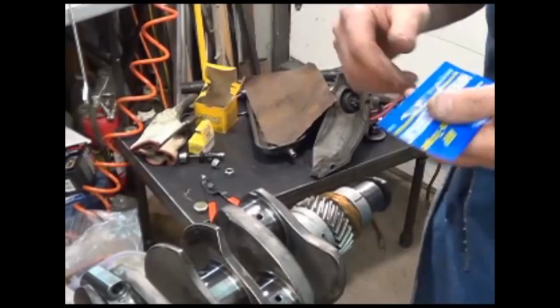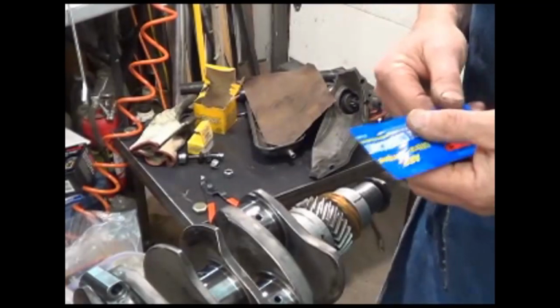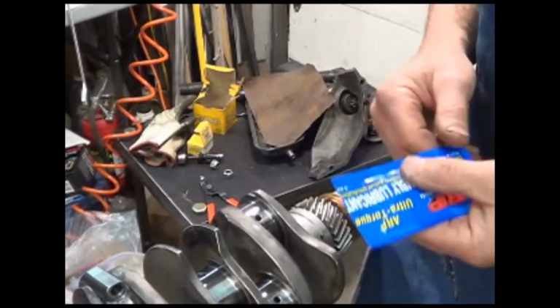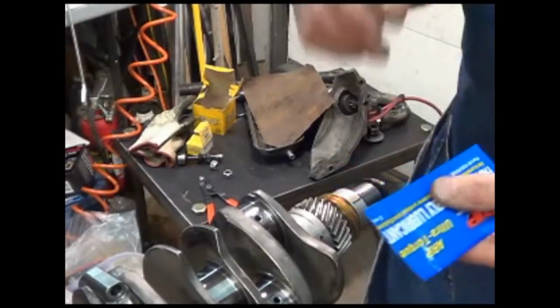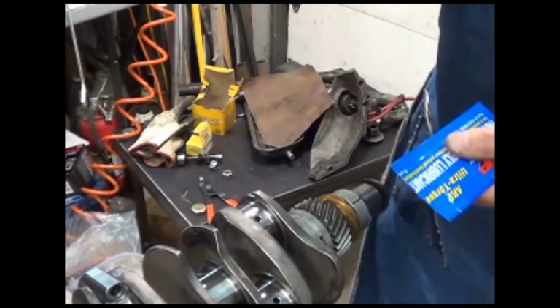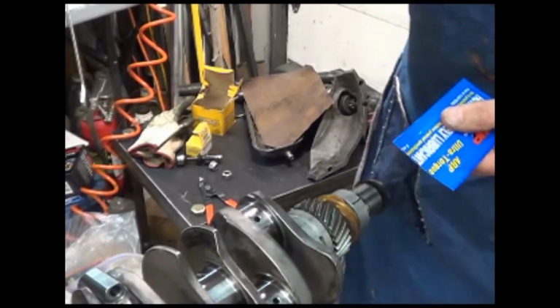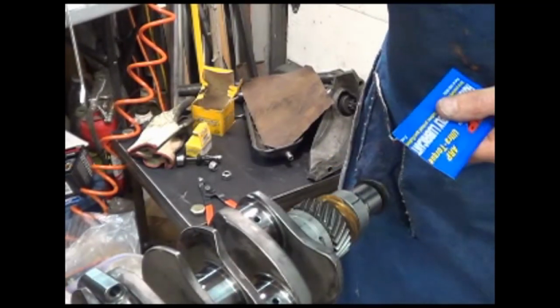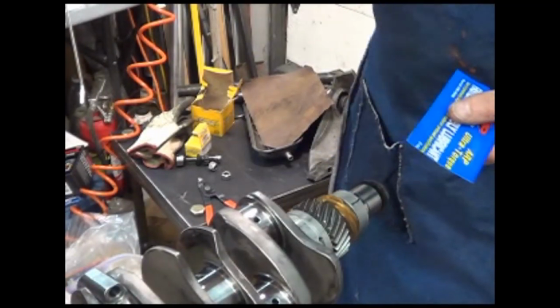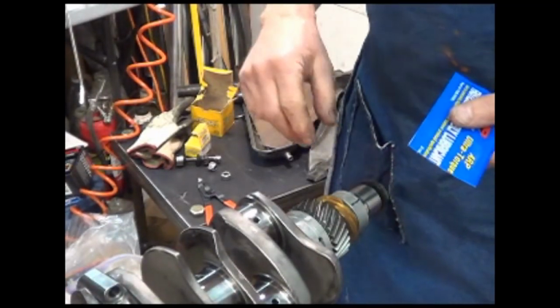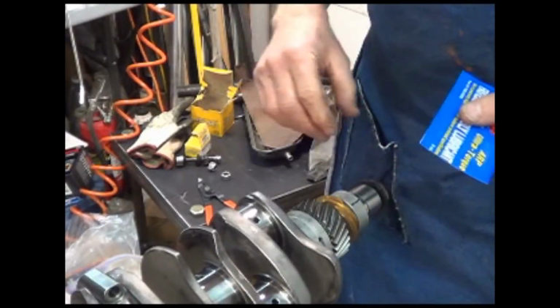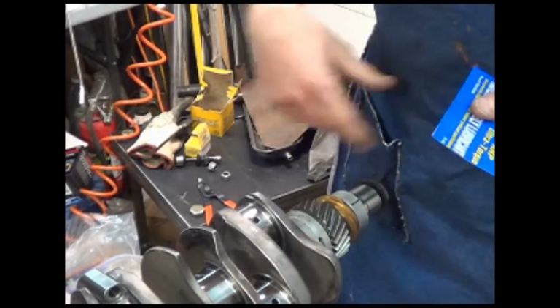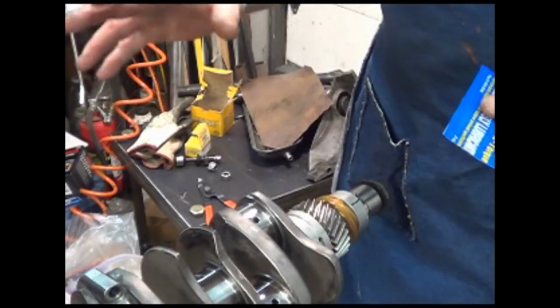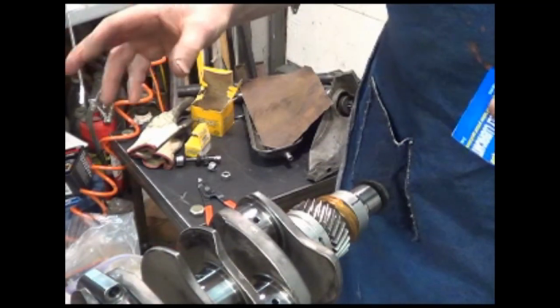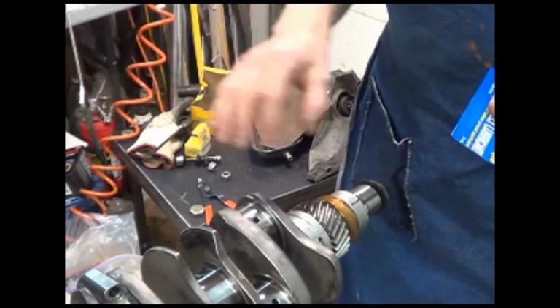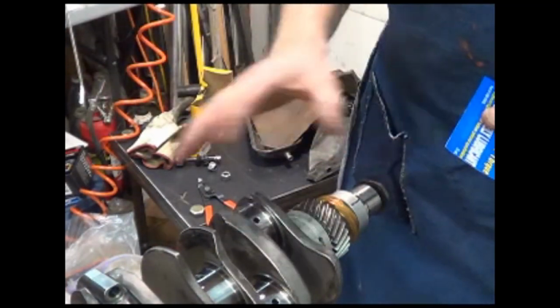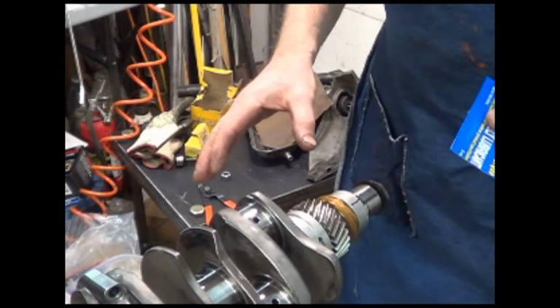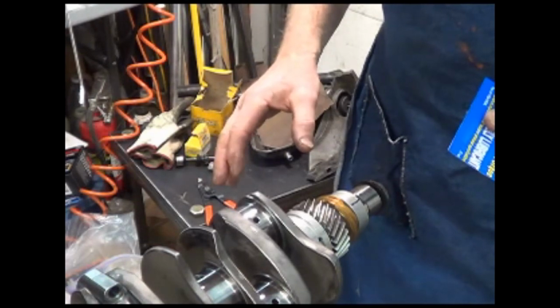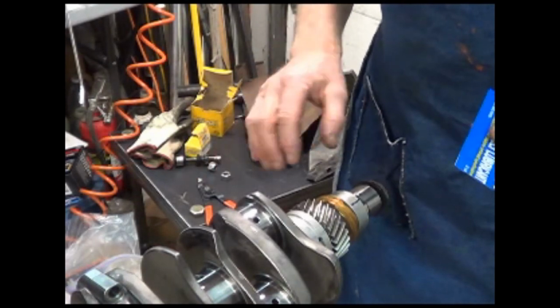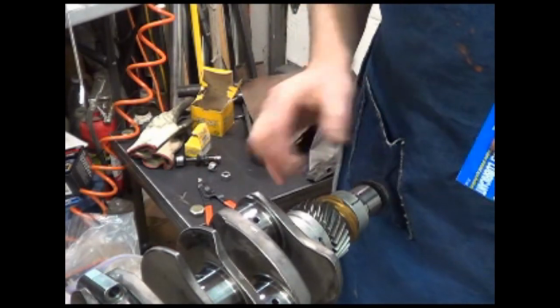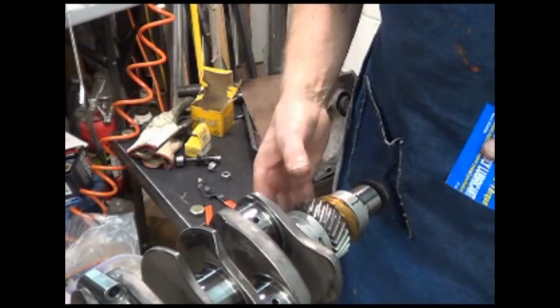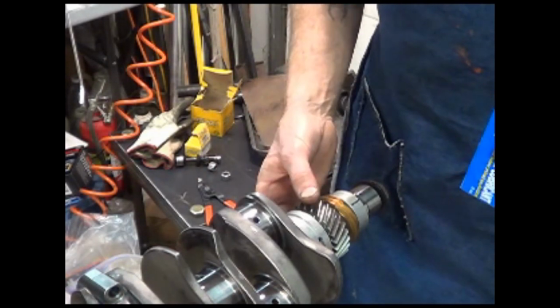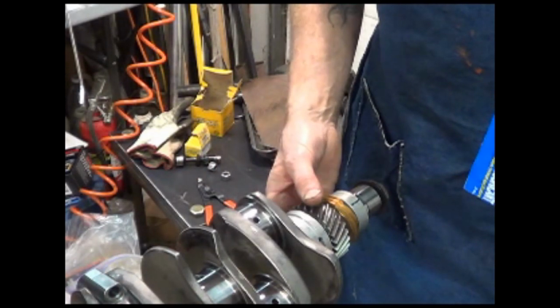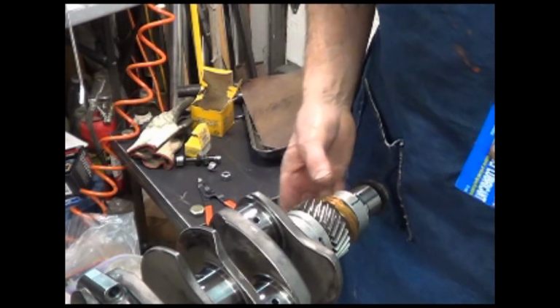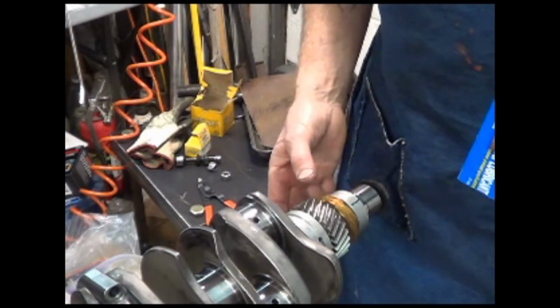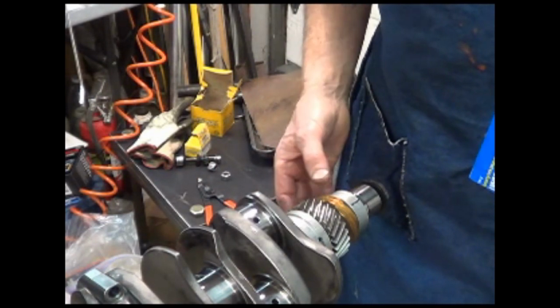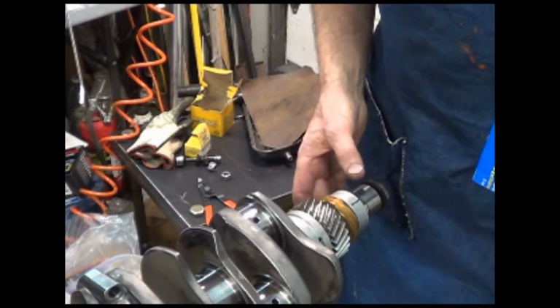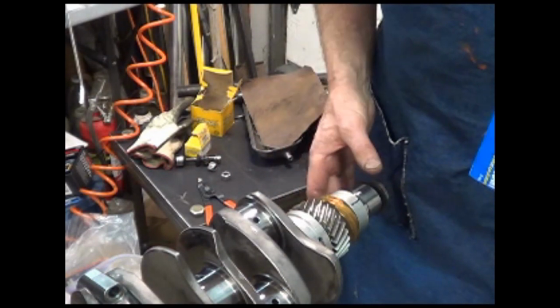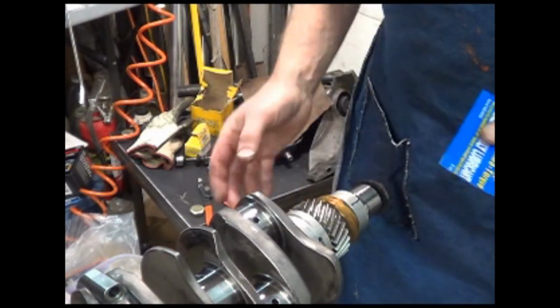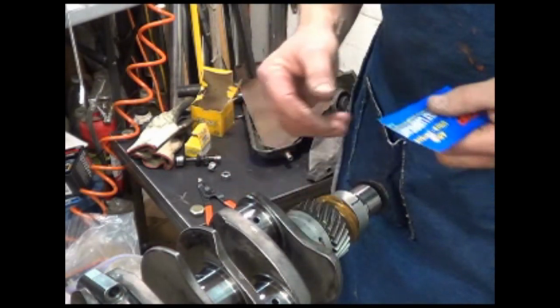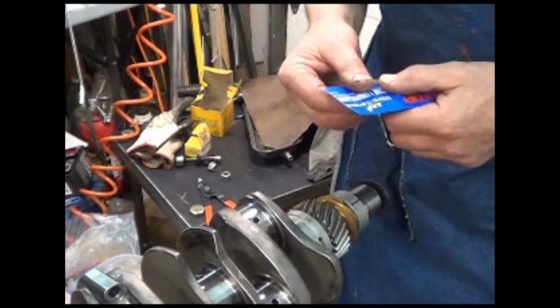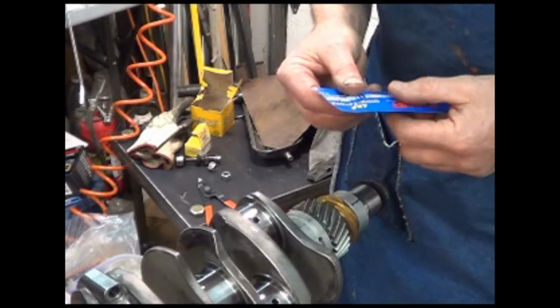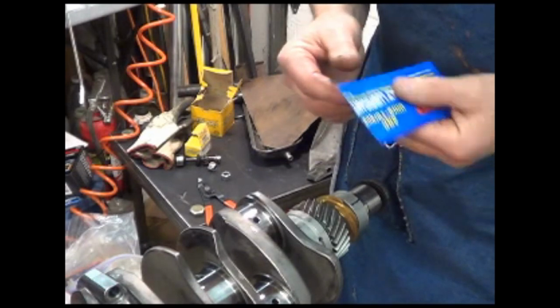I have cleaned the crank, re-oiled it, replaced the bearing, timing gears, etc., etc.